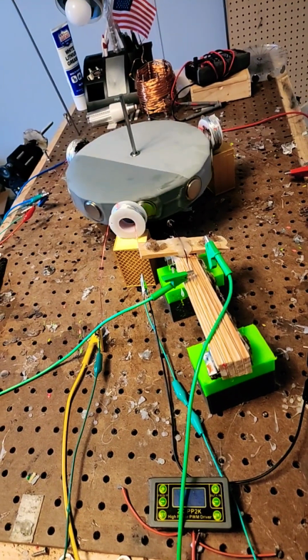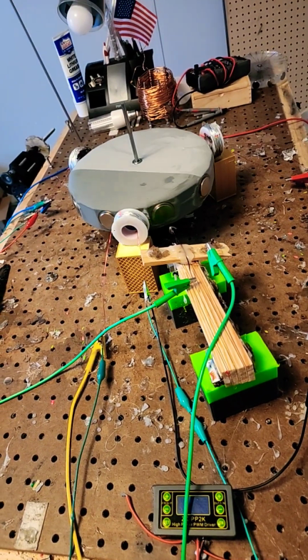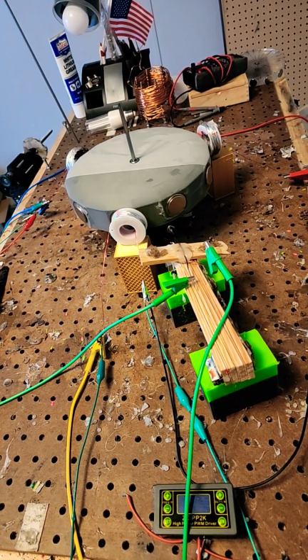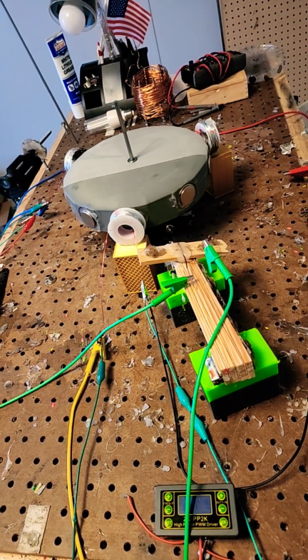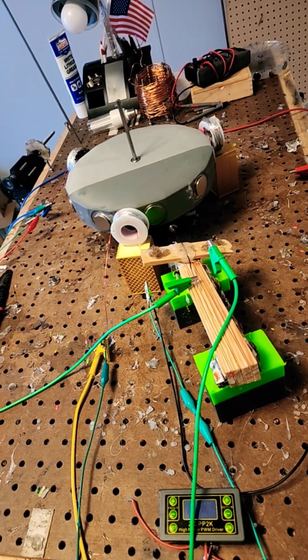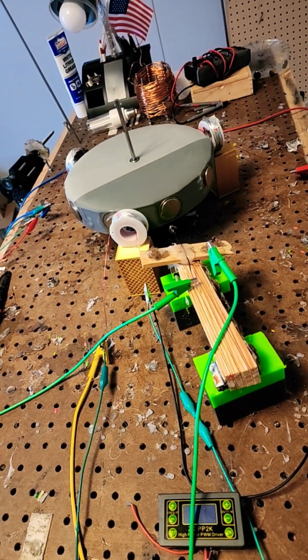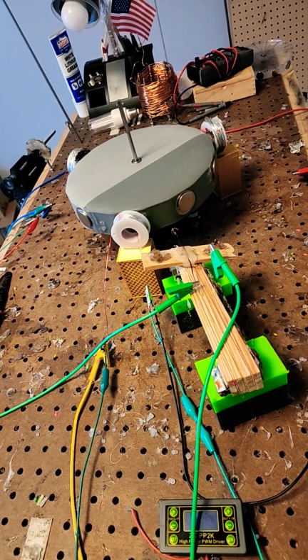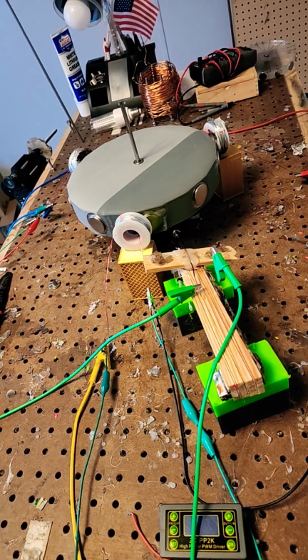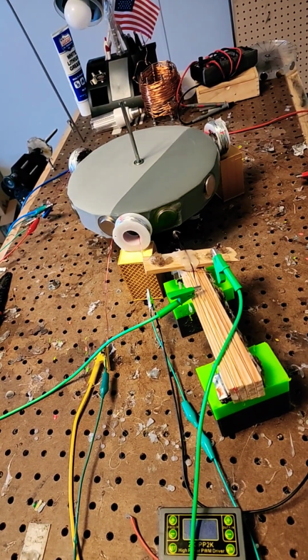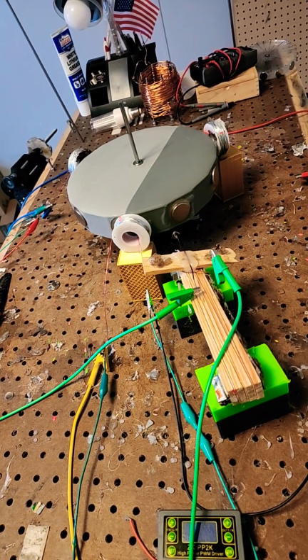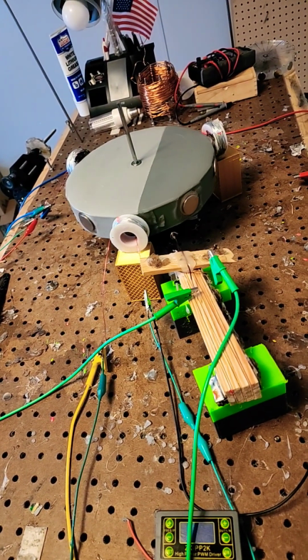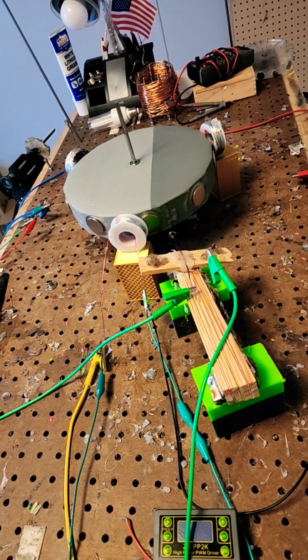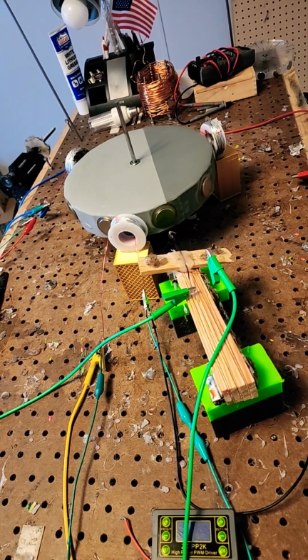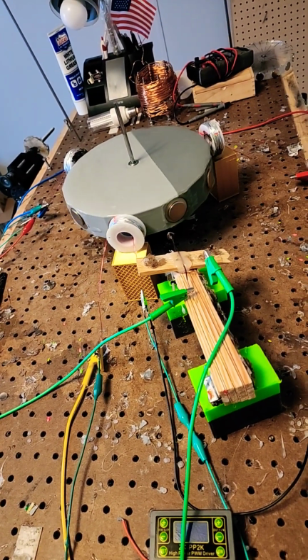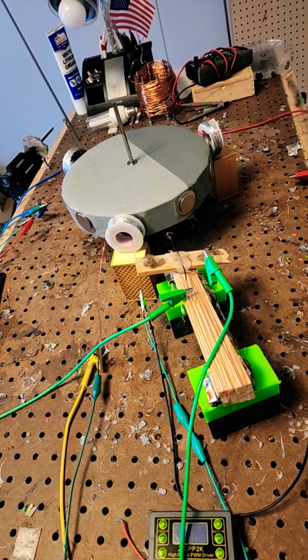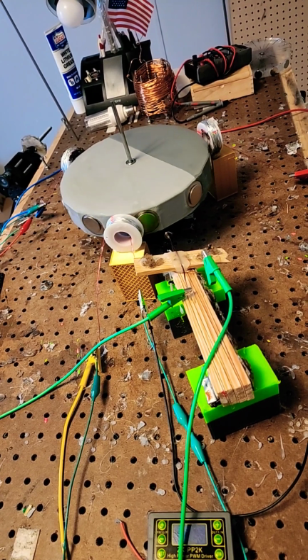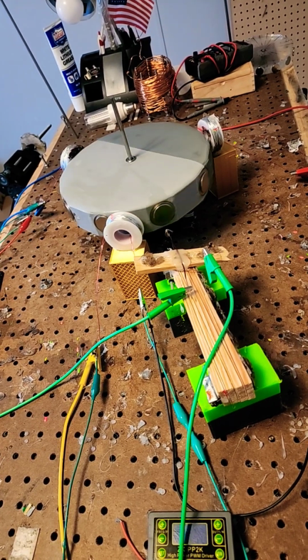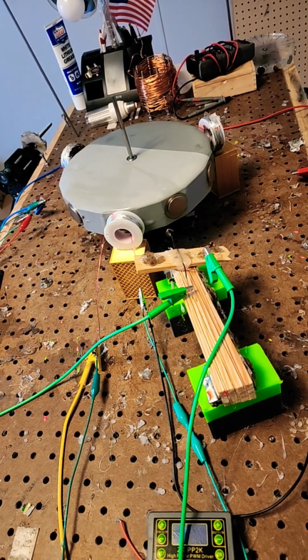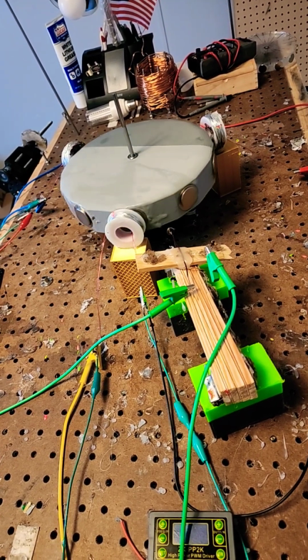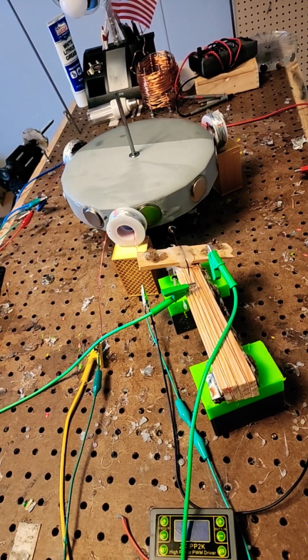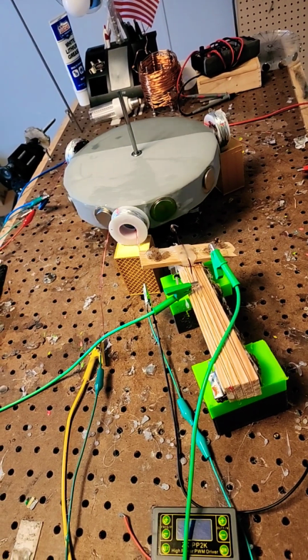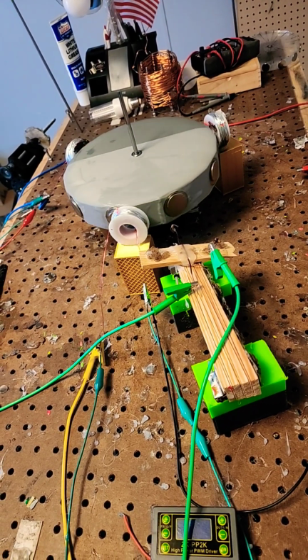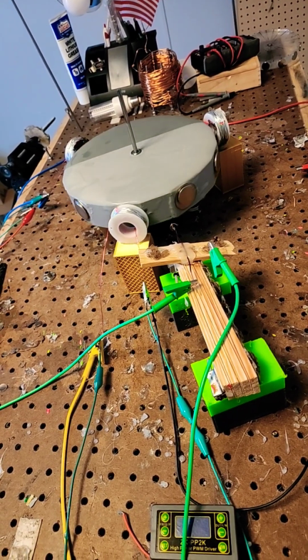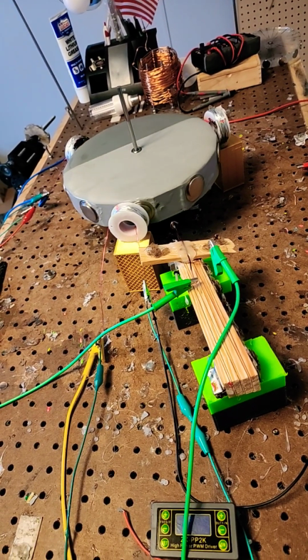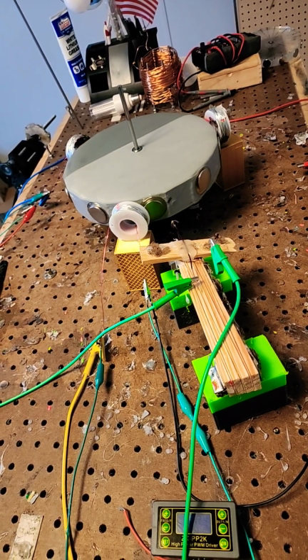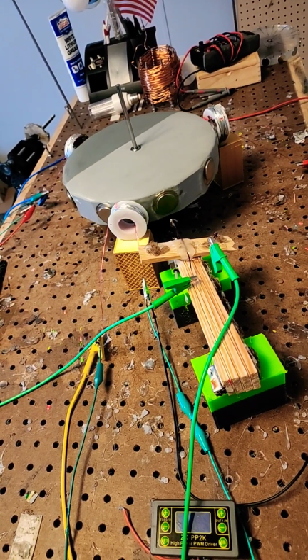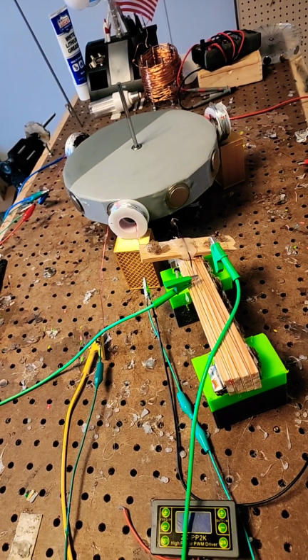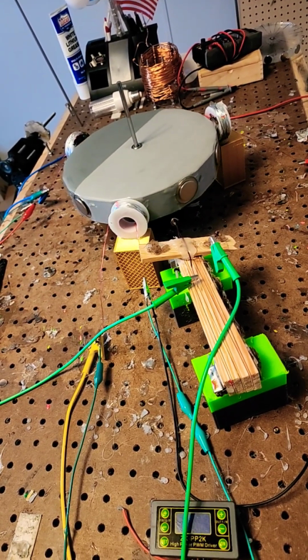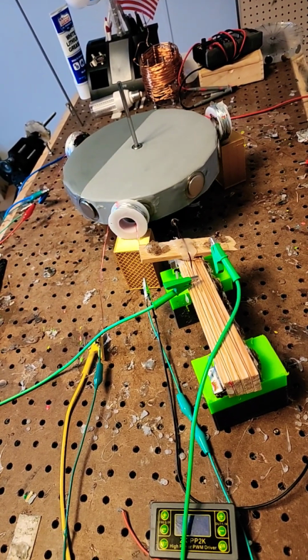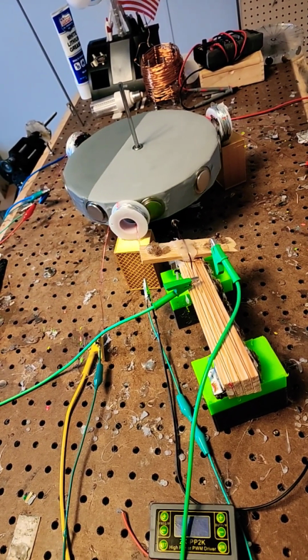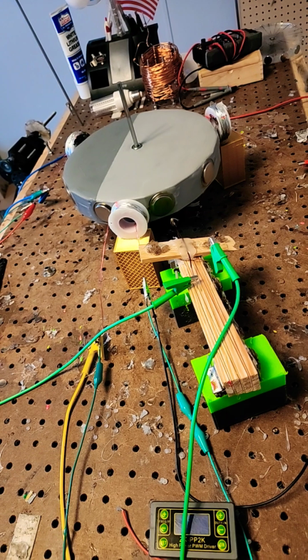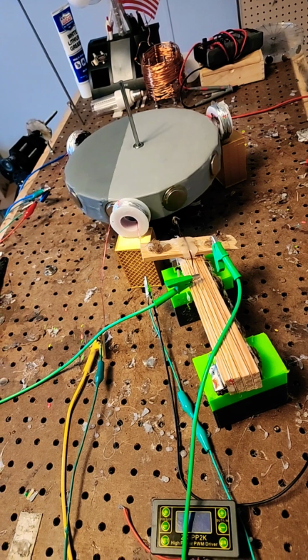Yo, what's up everybody, it's Papa Veil, welcome to the channel. We're here taking a look at my non-magnet rotor elevated on some donut magnets. I'm about to turn it on.